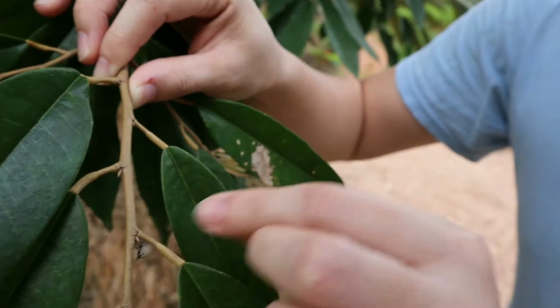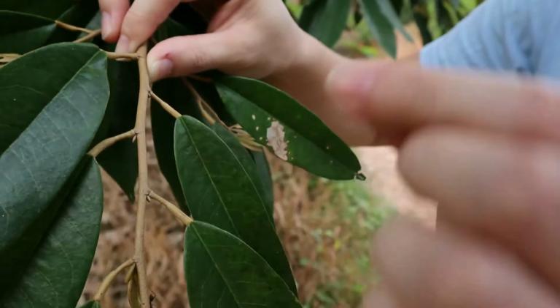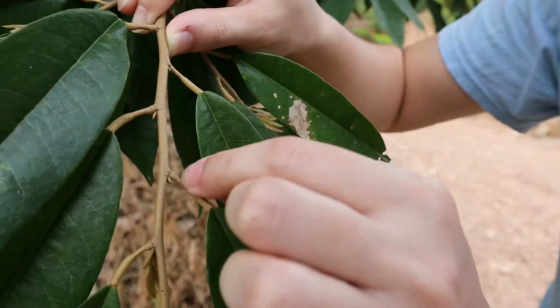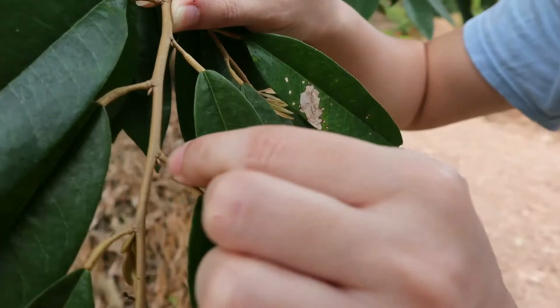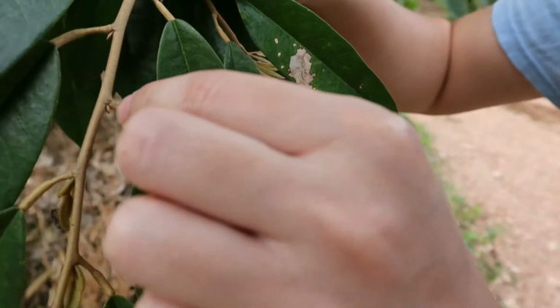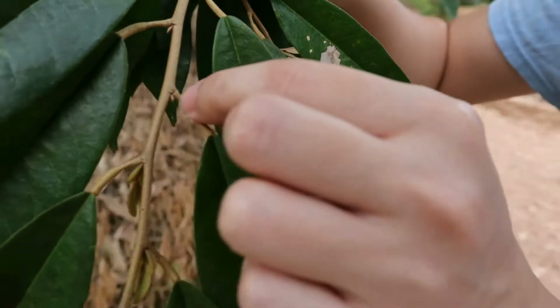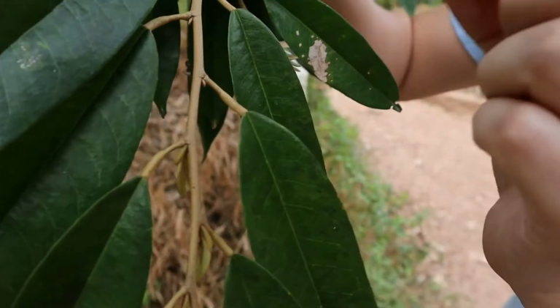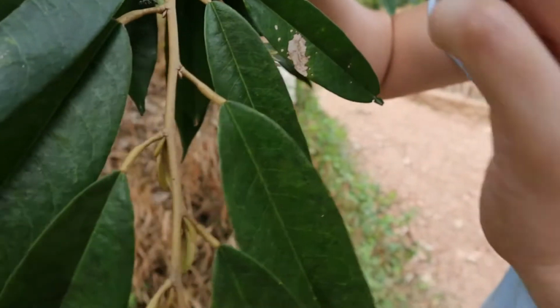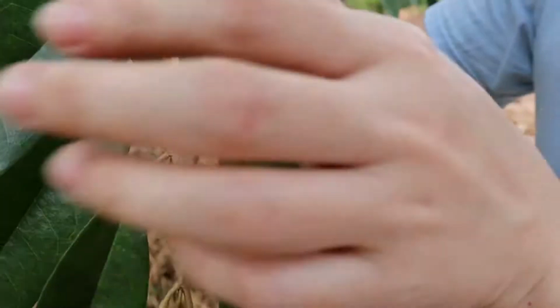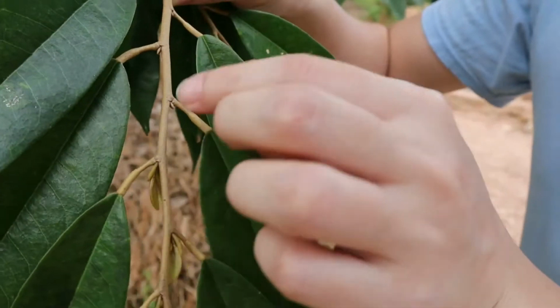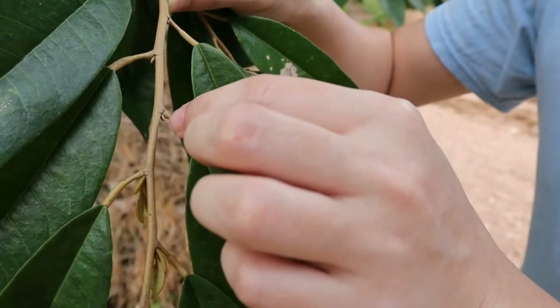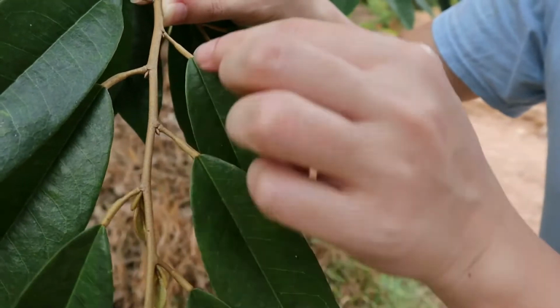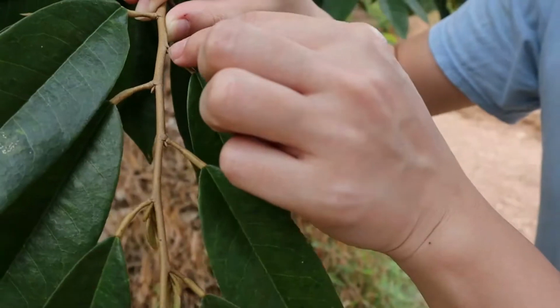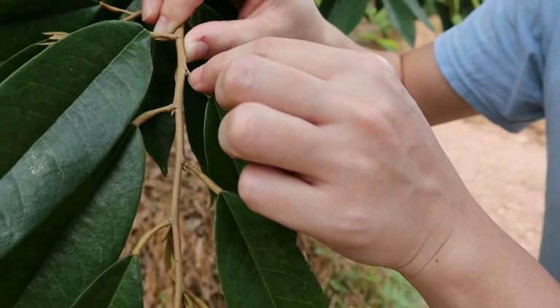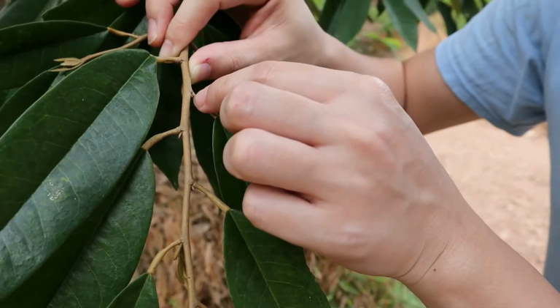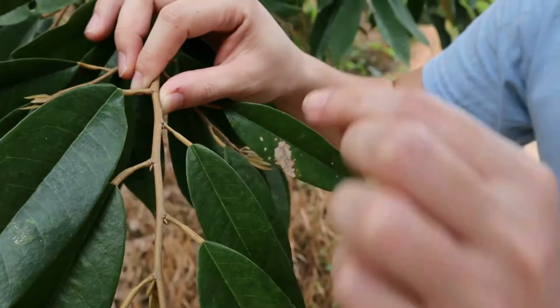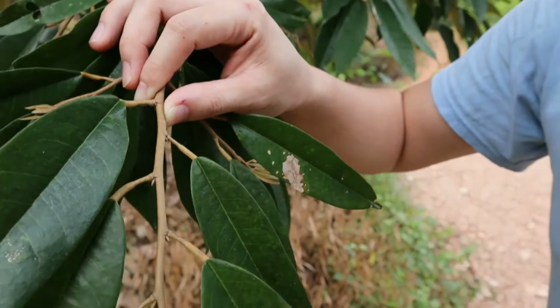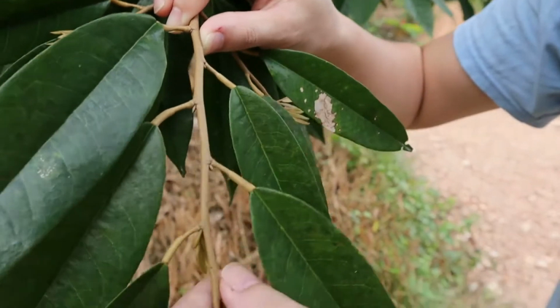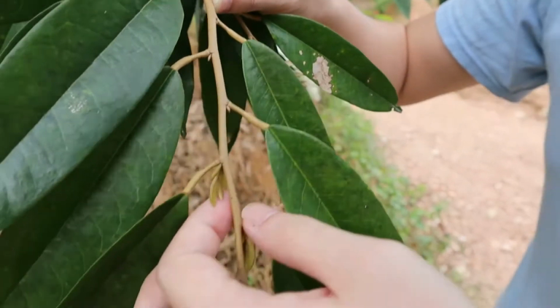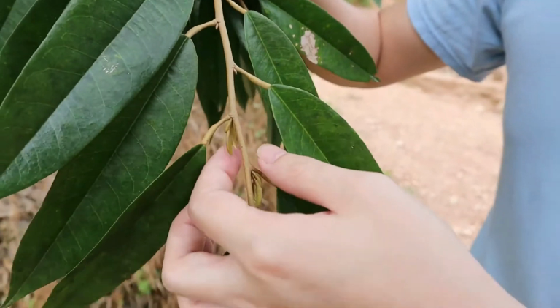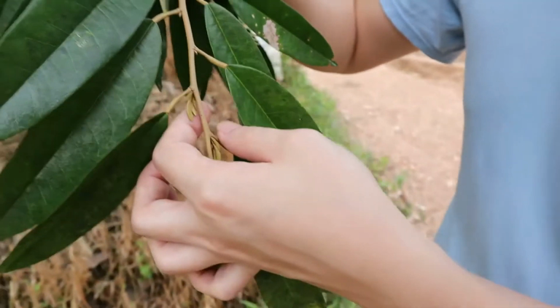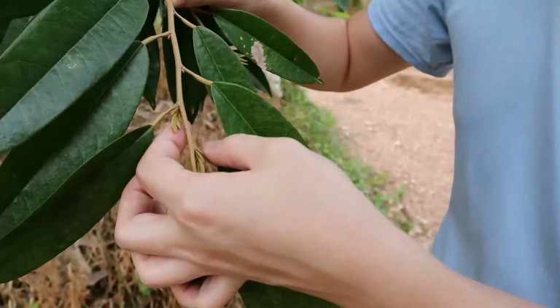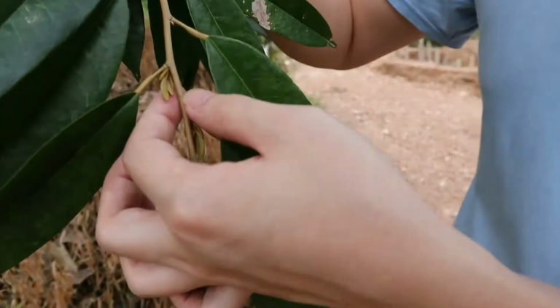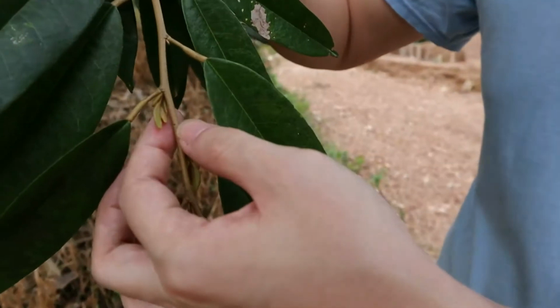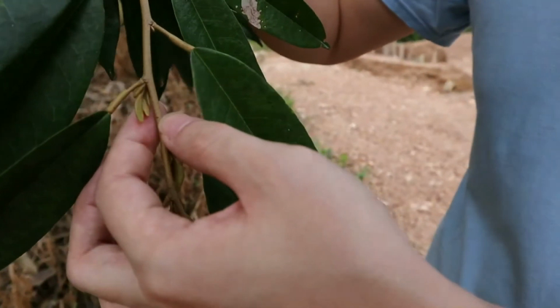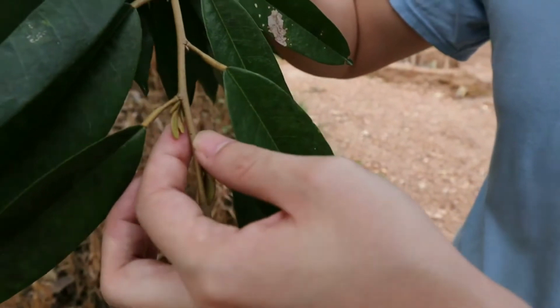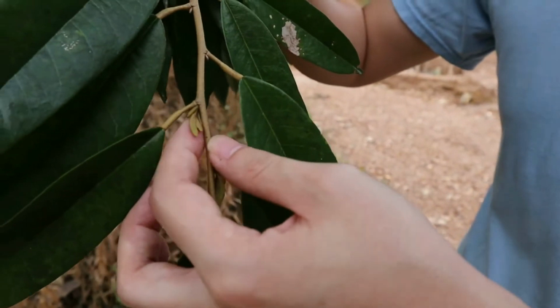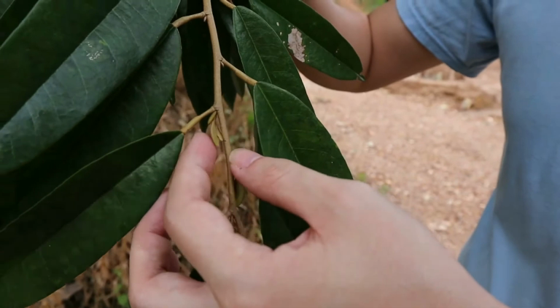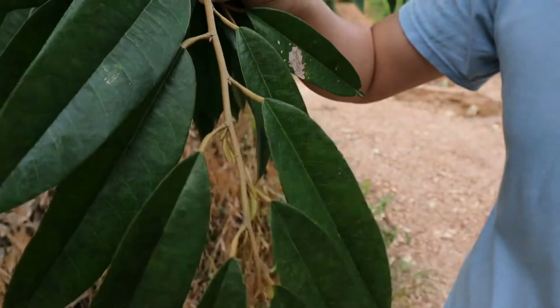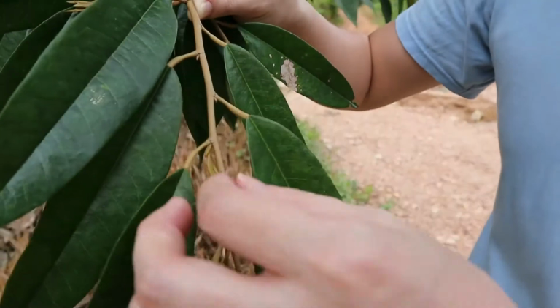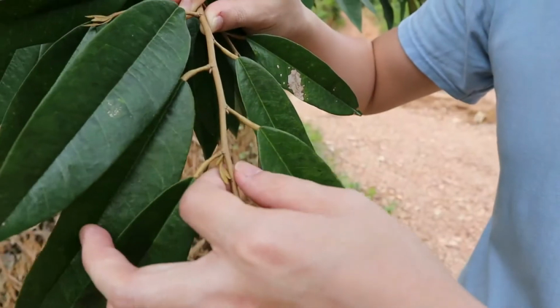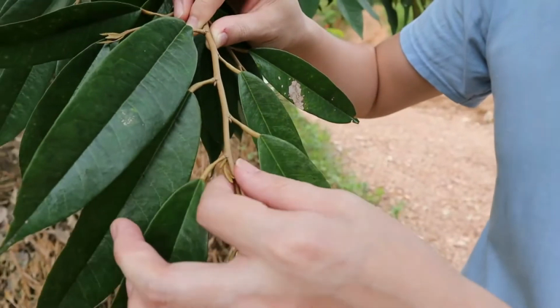So that's quite high. You can see here, it is a little bit small, this one as well. And this is not good because it has already become a leaf. It's growing into a leaf, so it's not good.